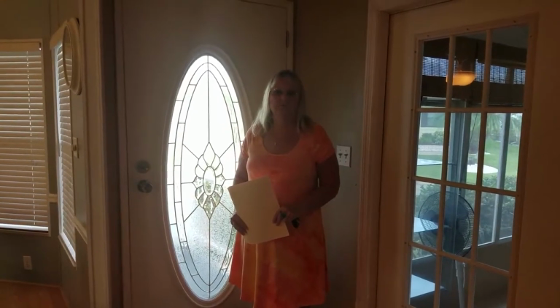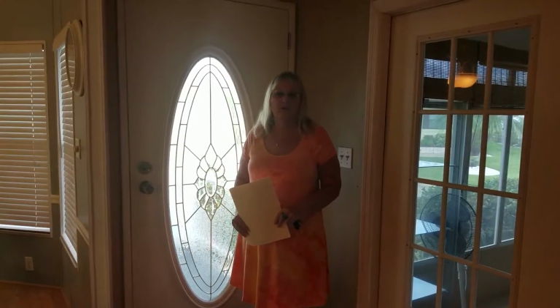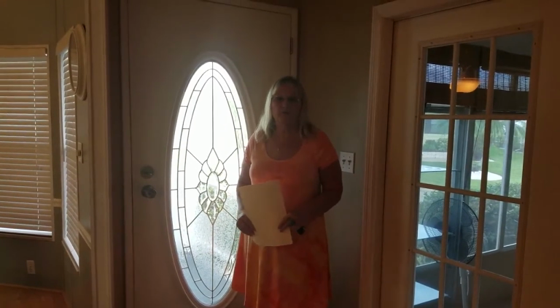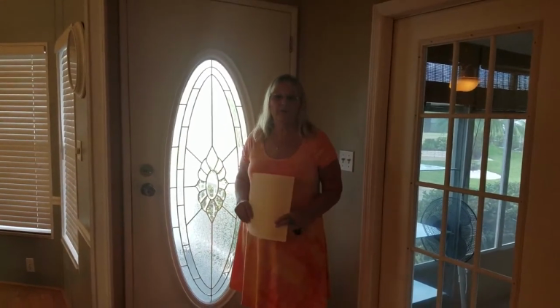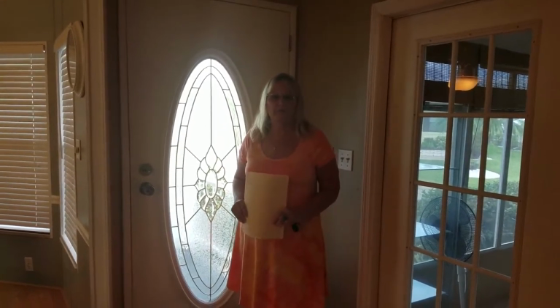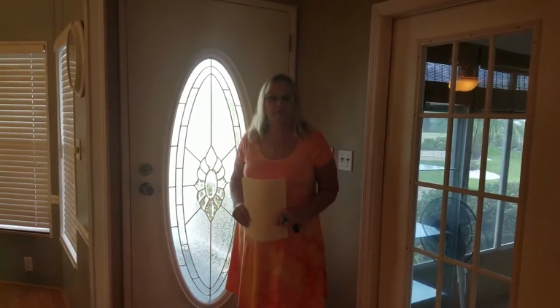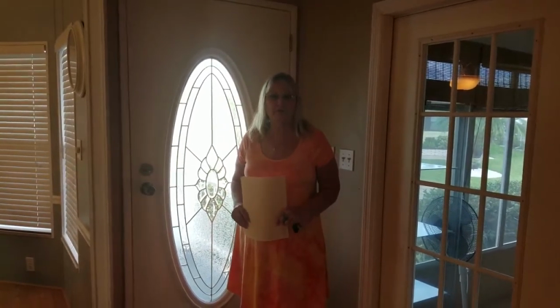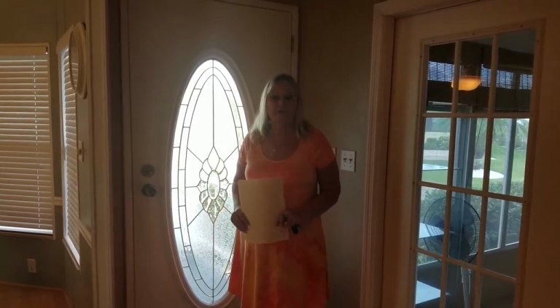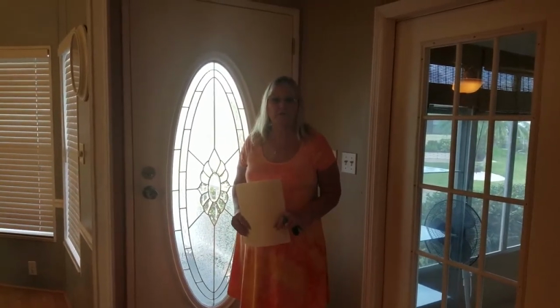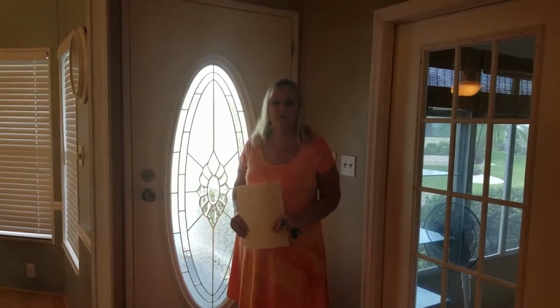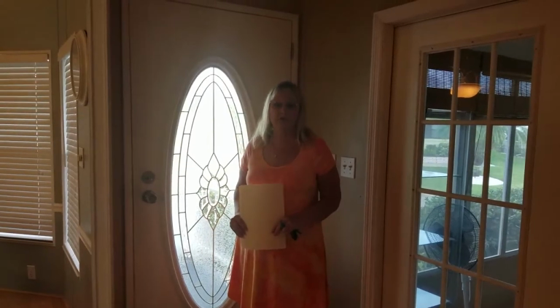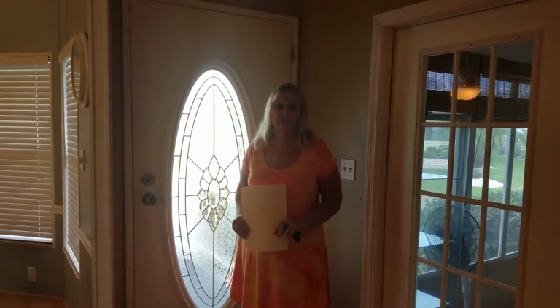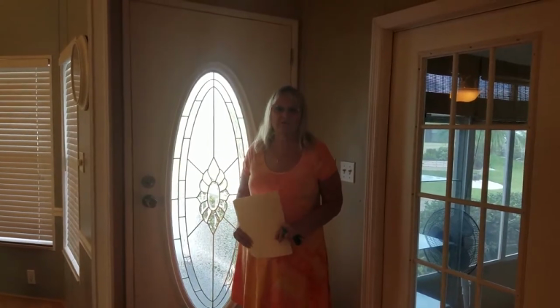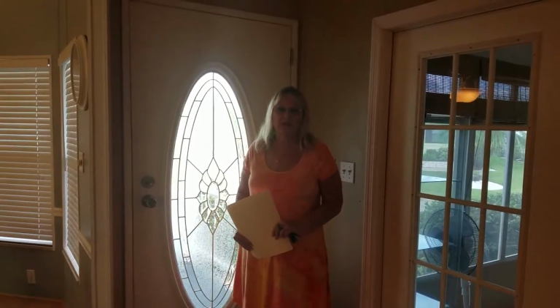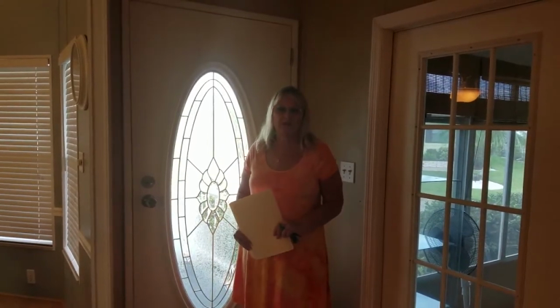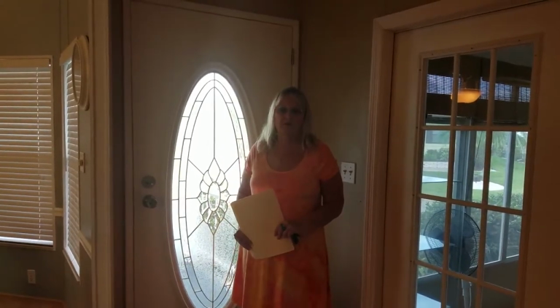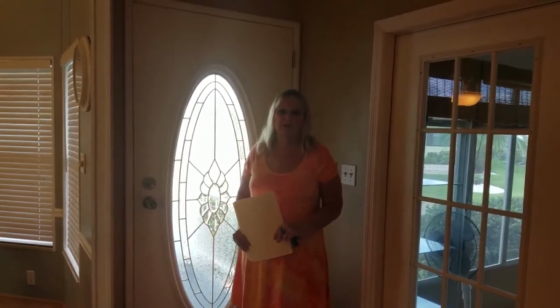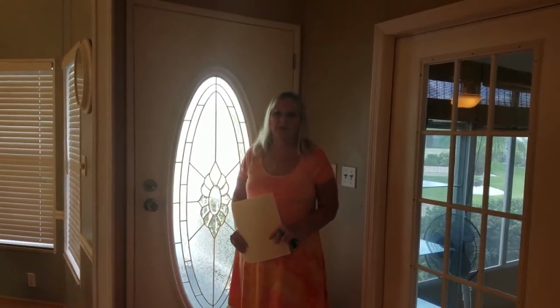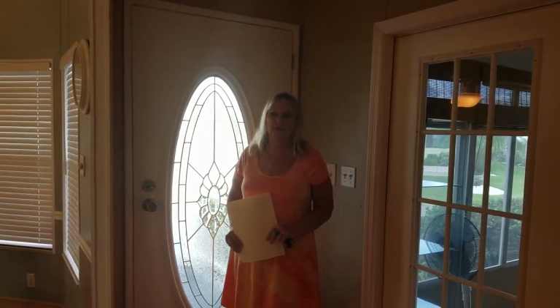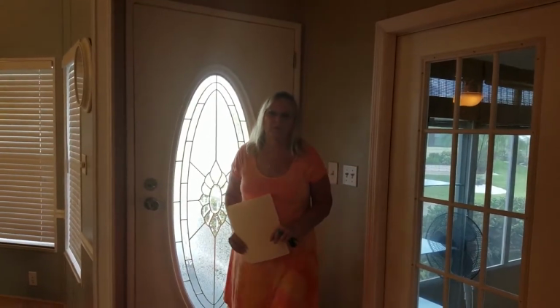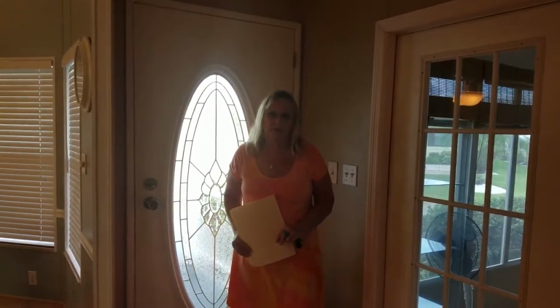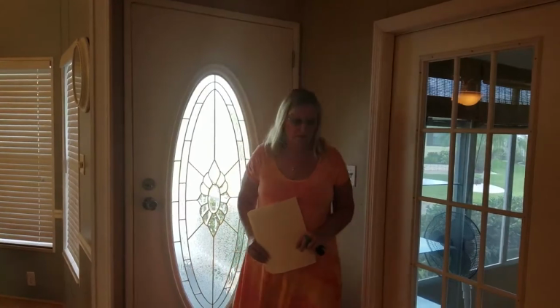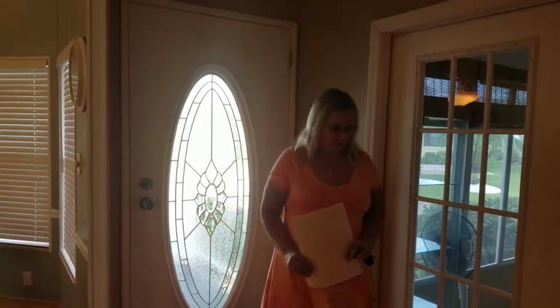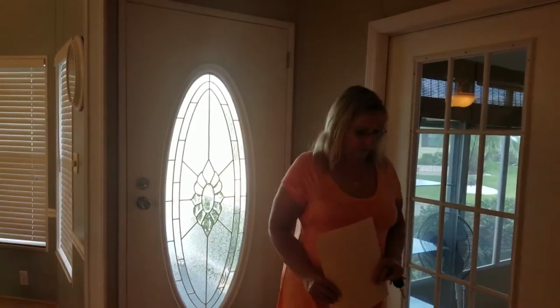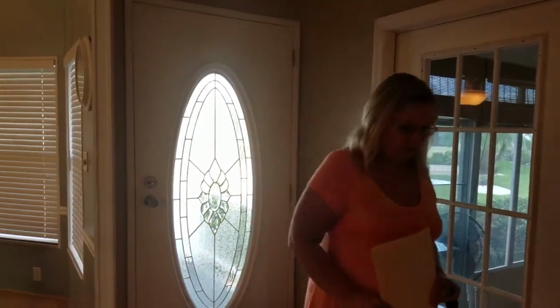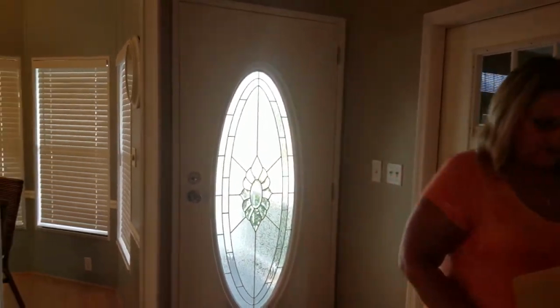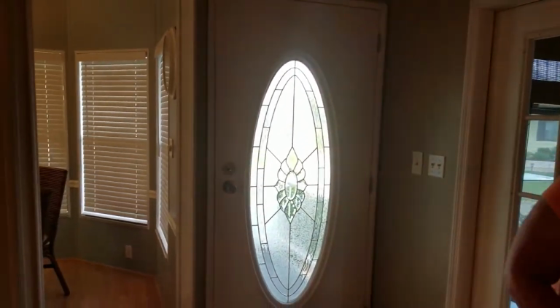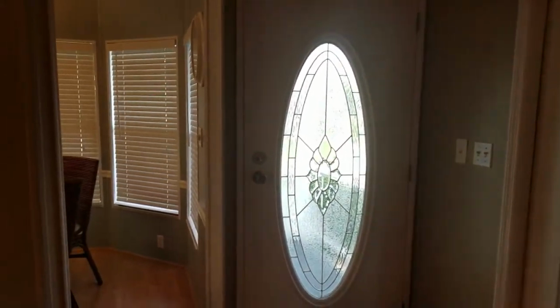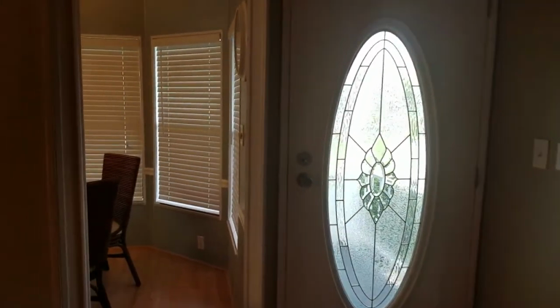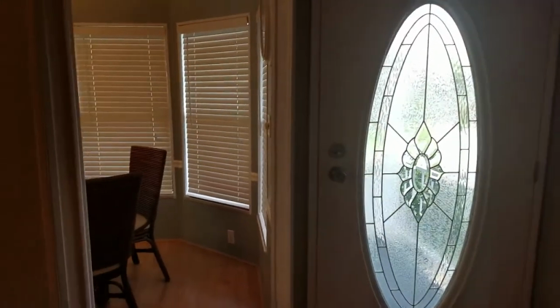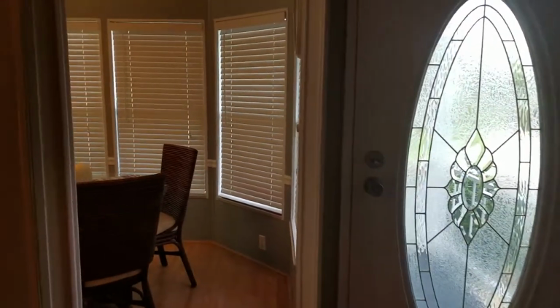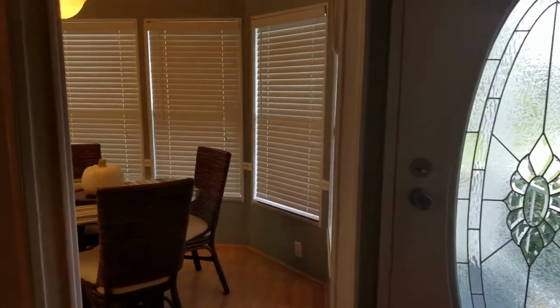Hi, my name is Julie Miller from My Florida Dreams, 574-276-2067. Today we're going to show you a 1989 mobile home in Ellington, Florida. Two bedrooms, two bathrooms.